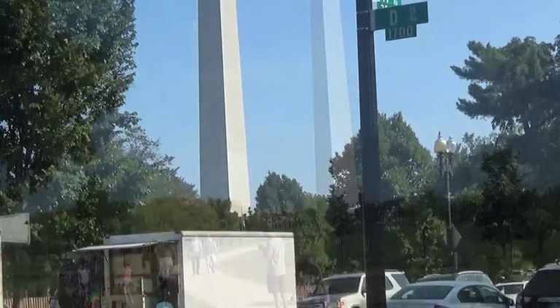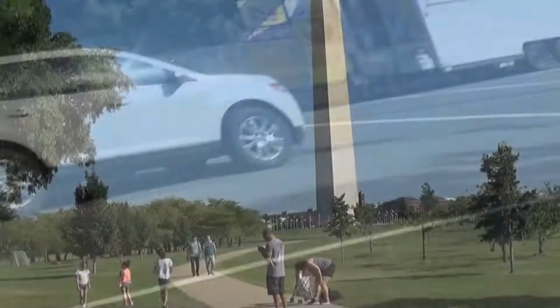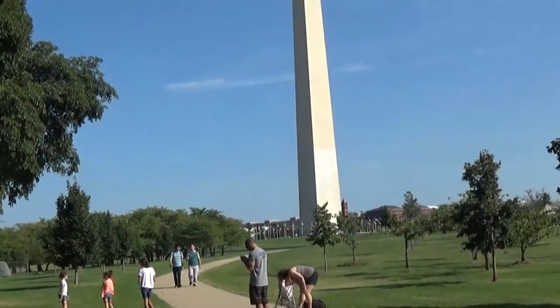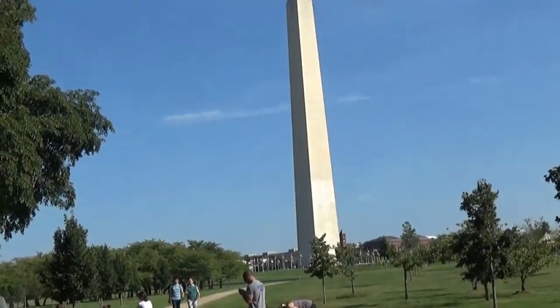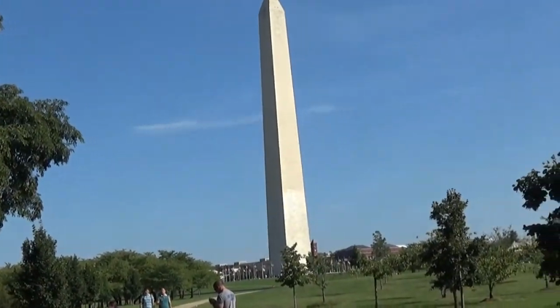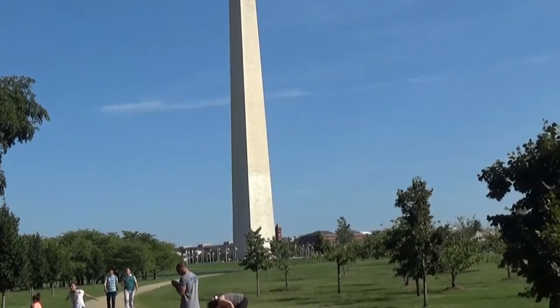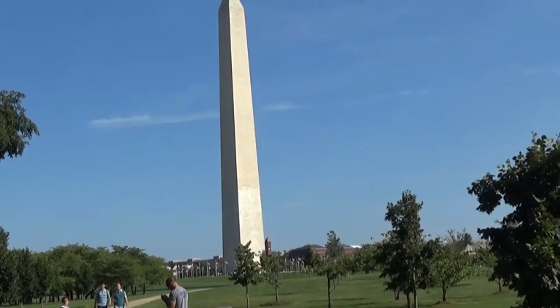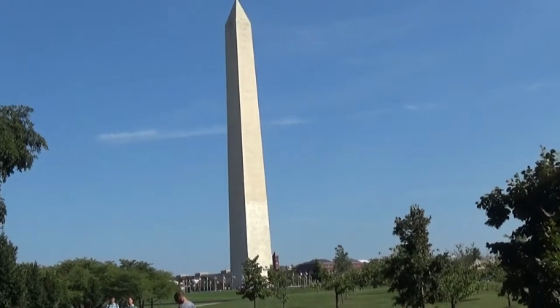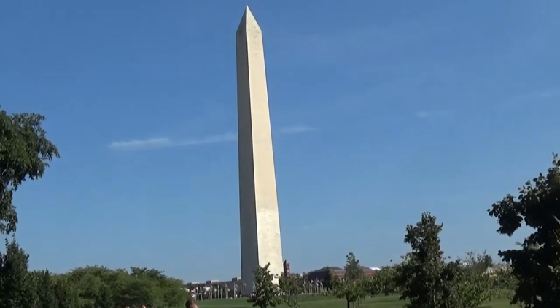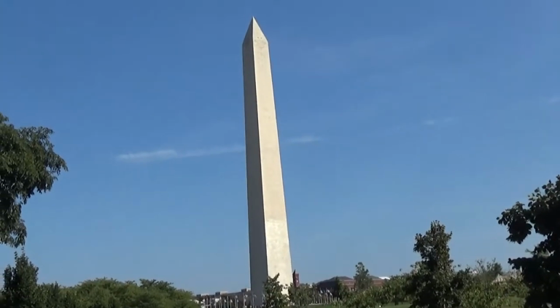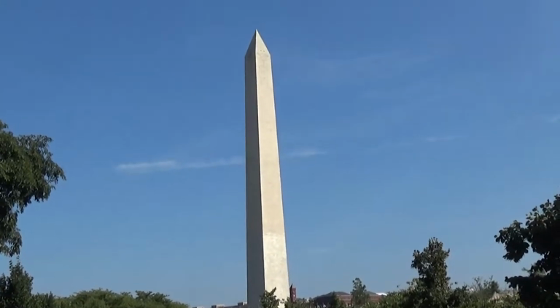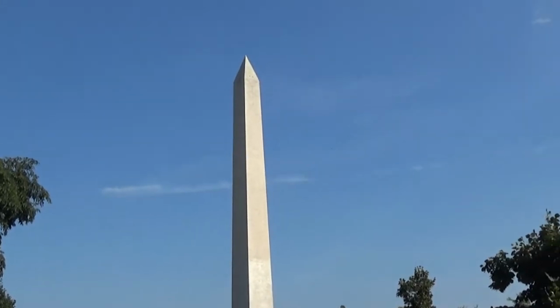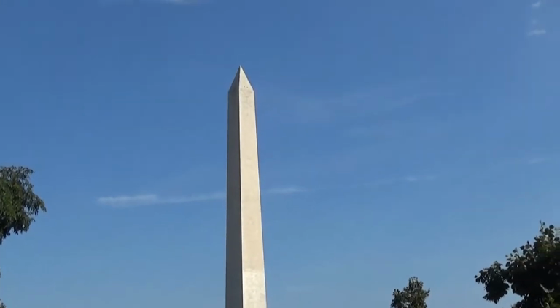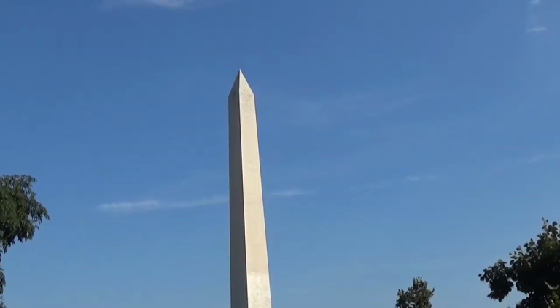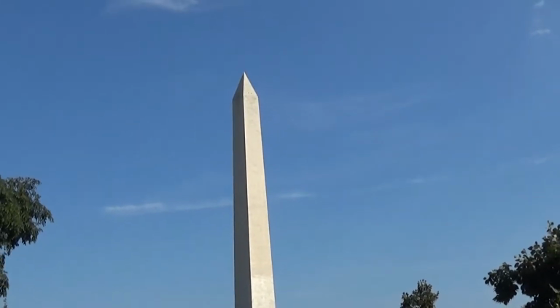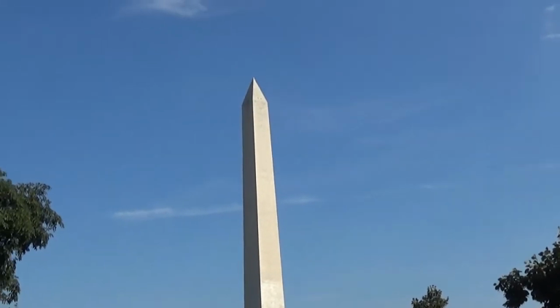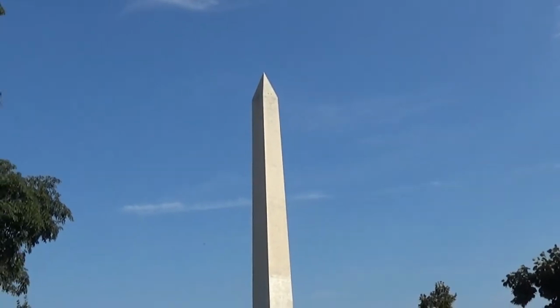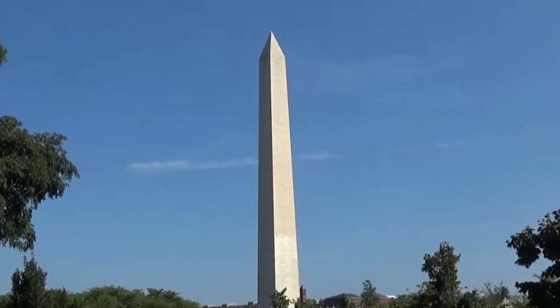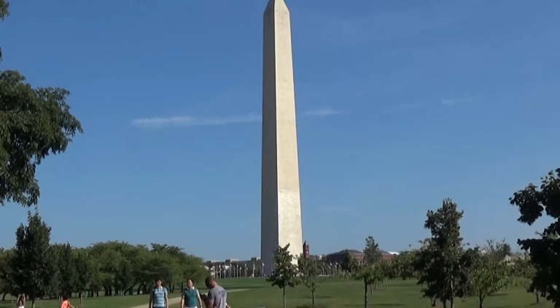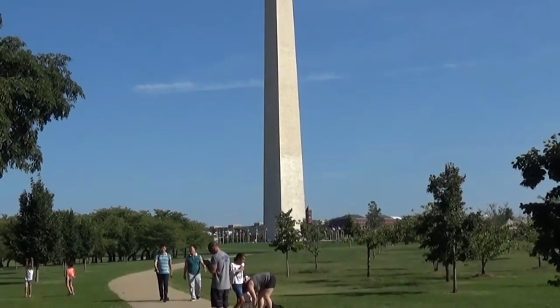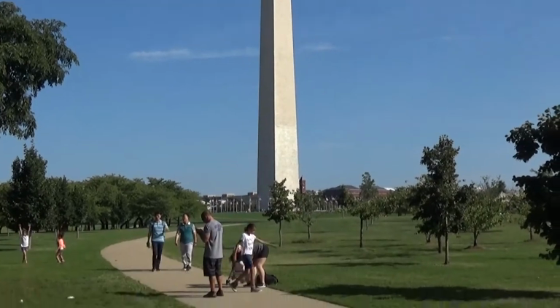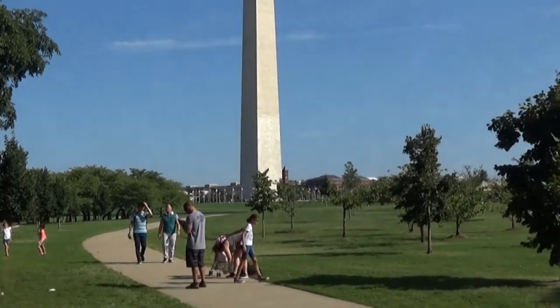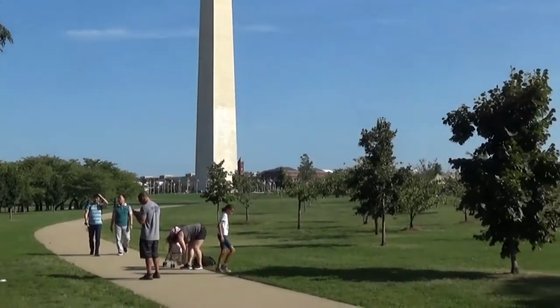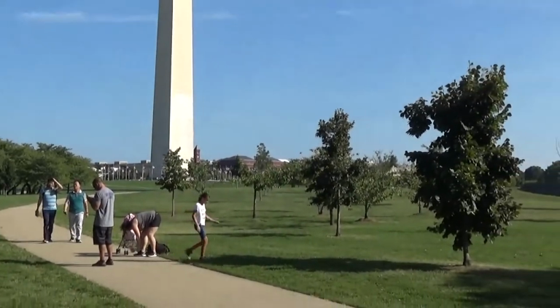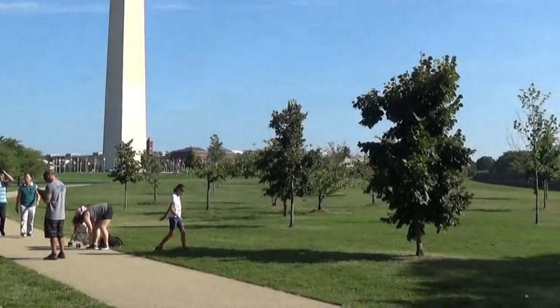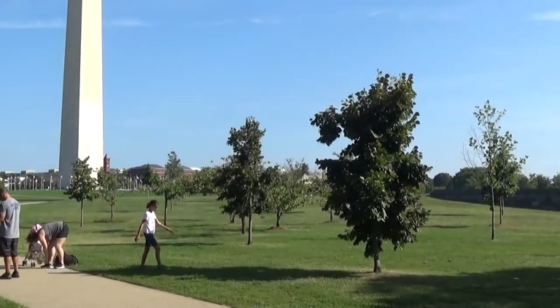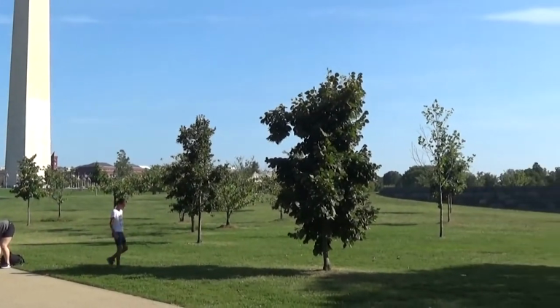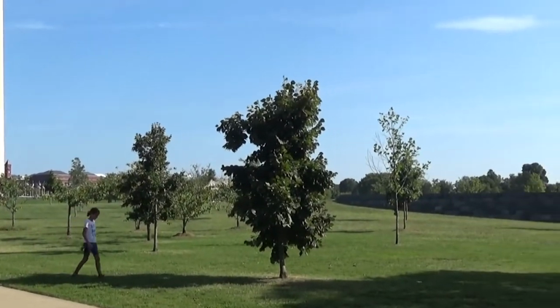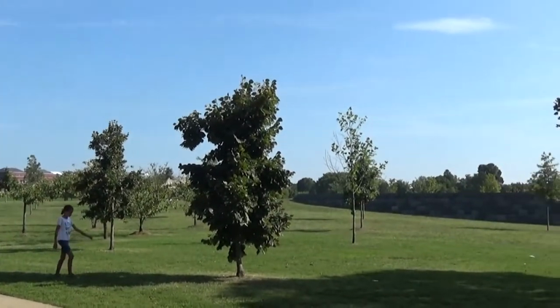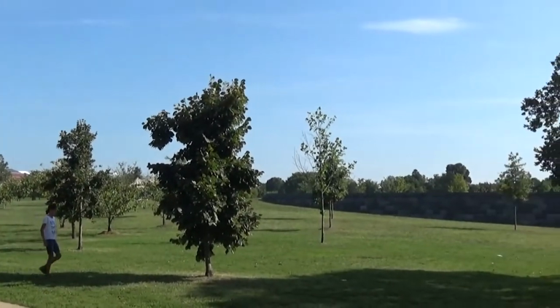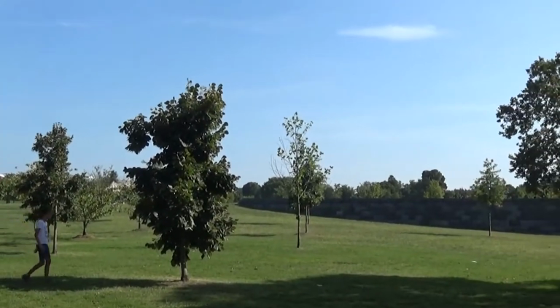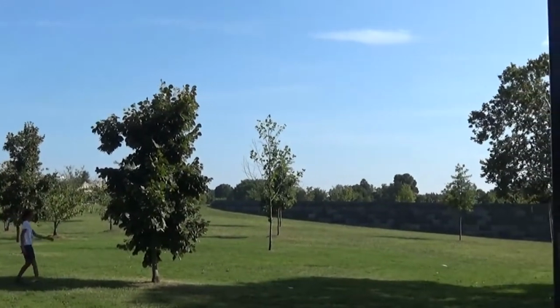Here is a much closer view of the Washington Monument. You can see the beautiful park here where all the people come to see what it's like.